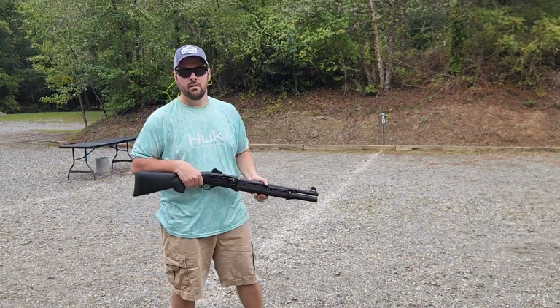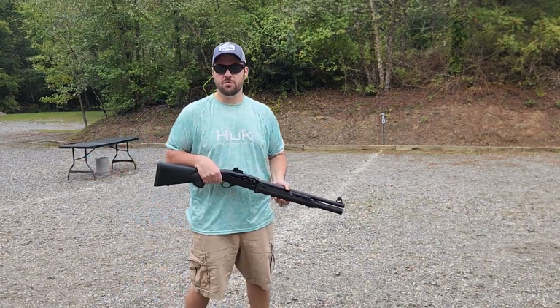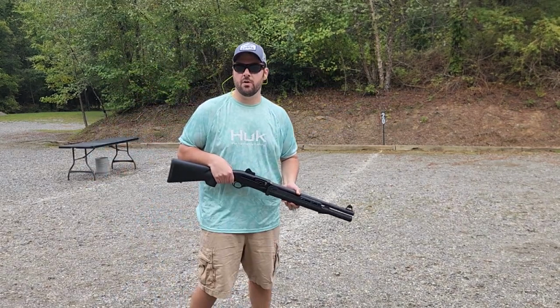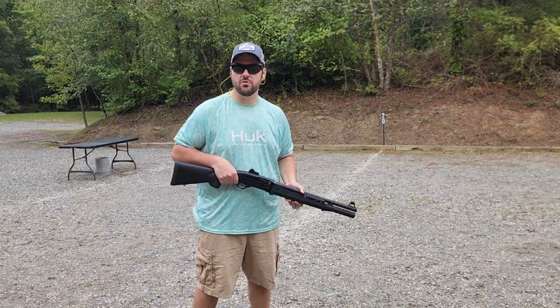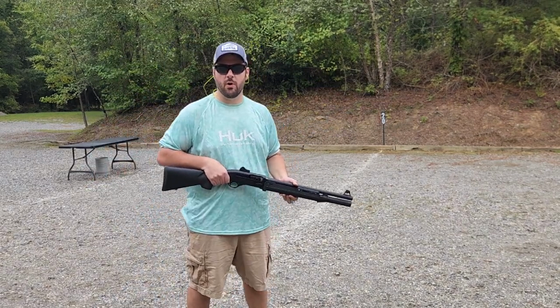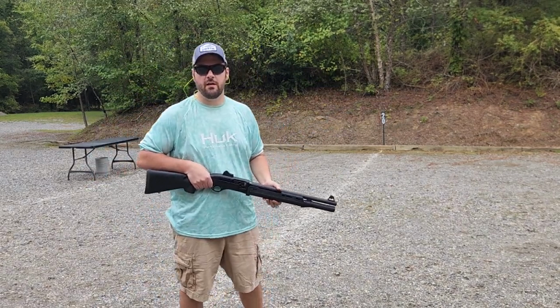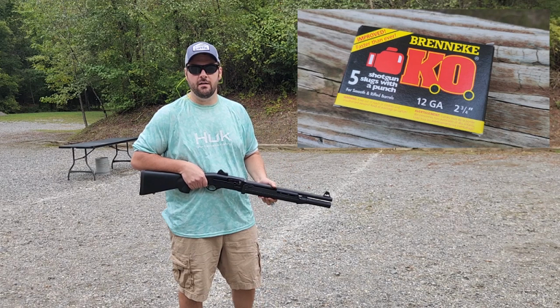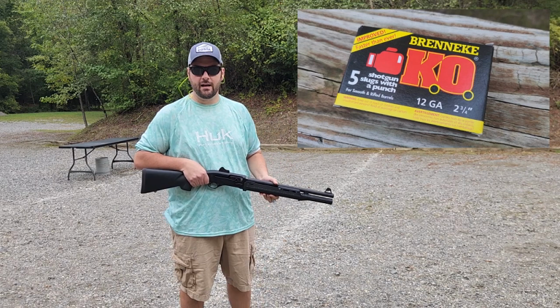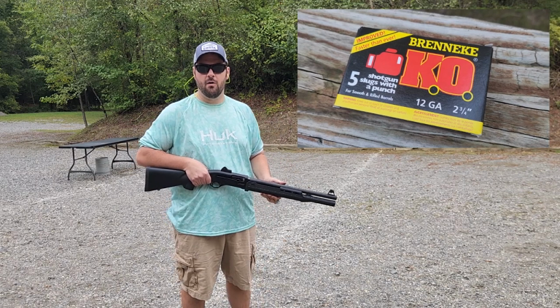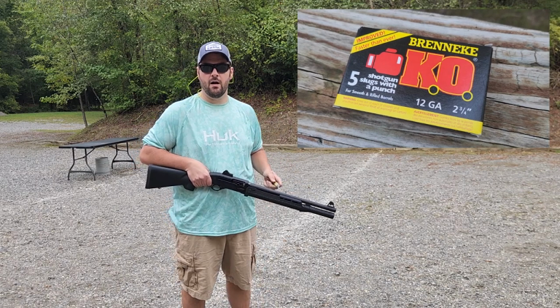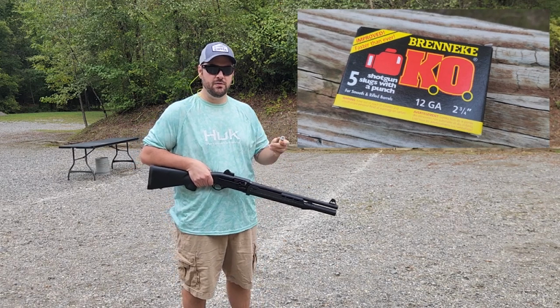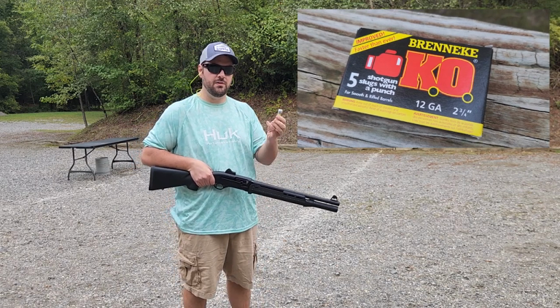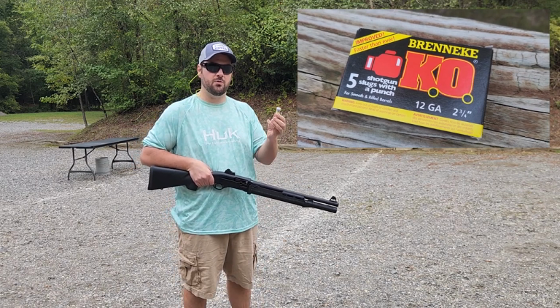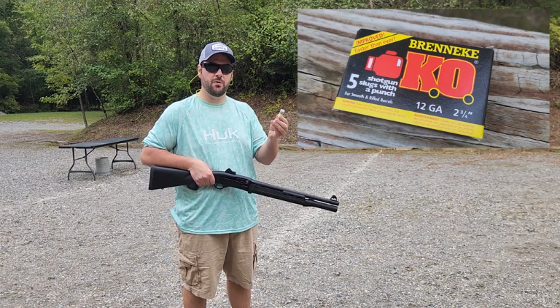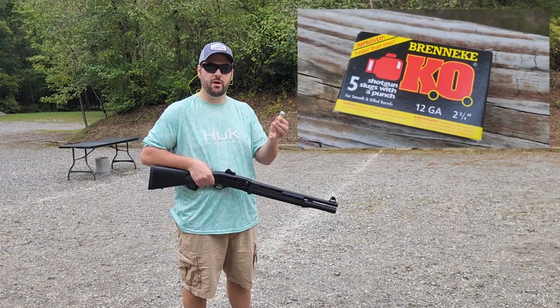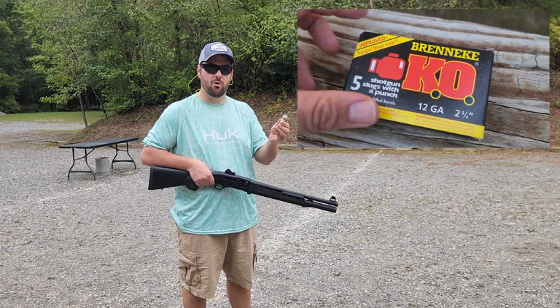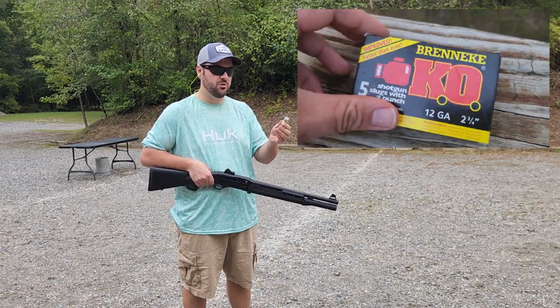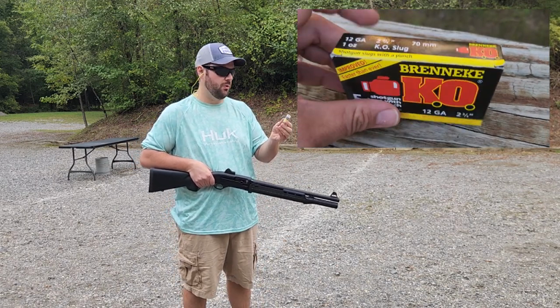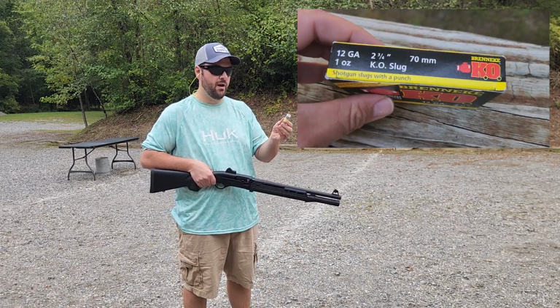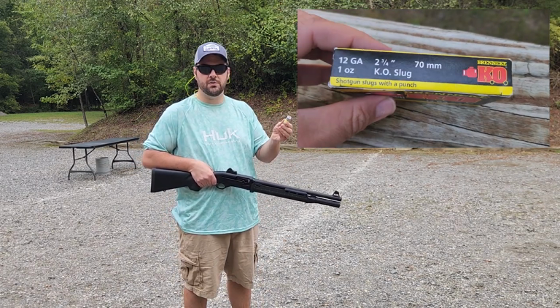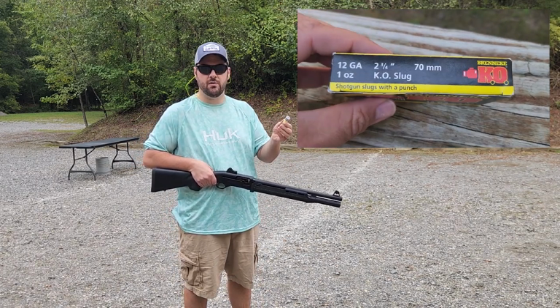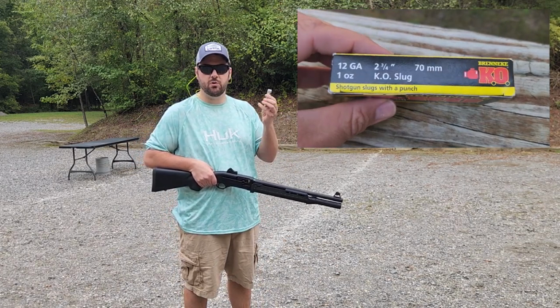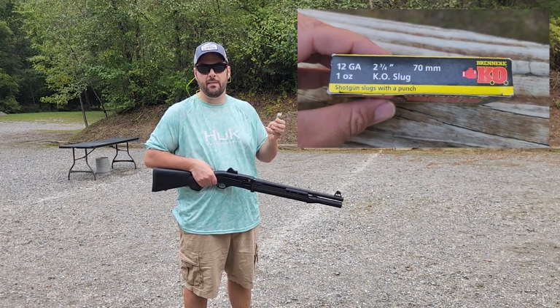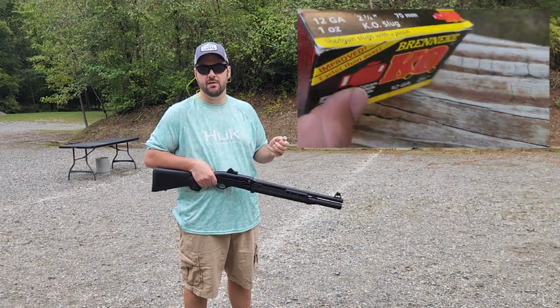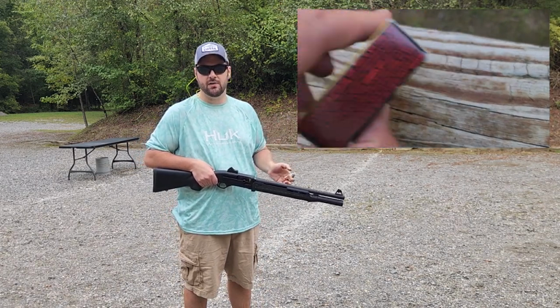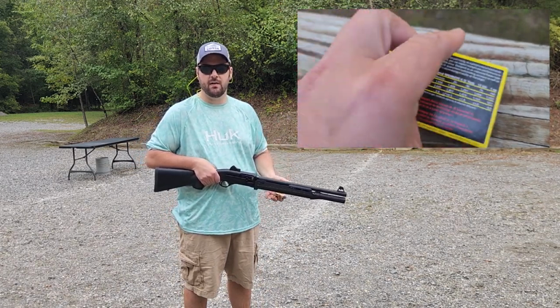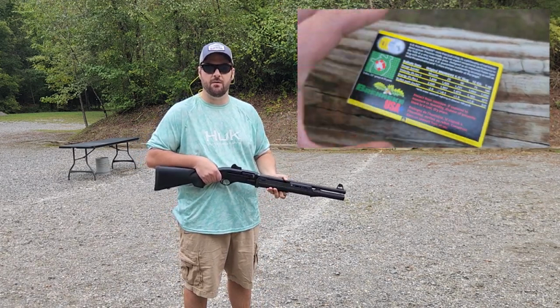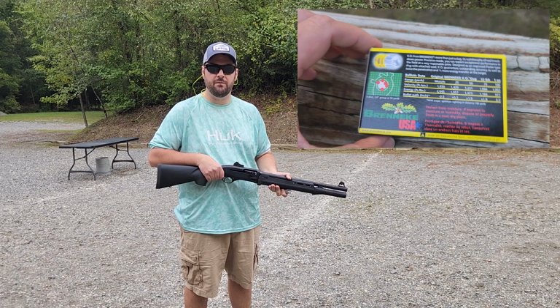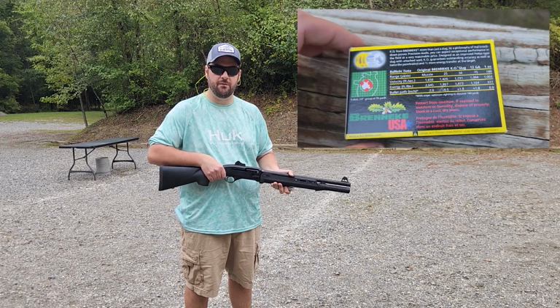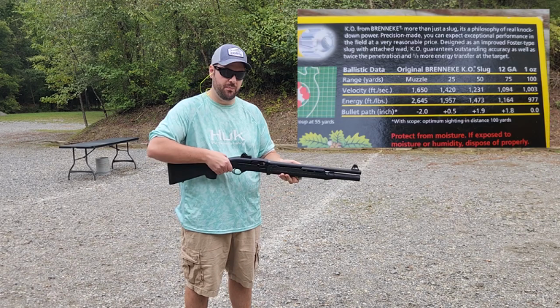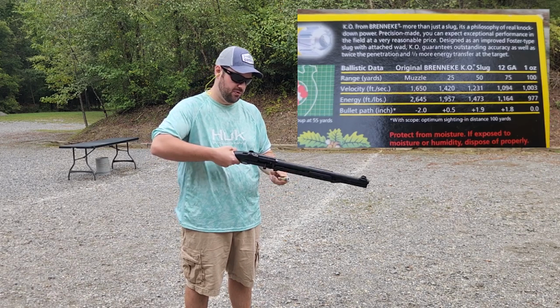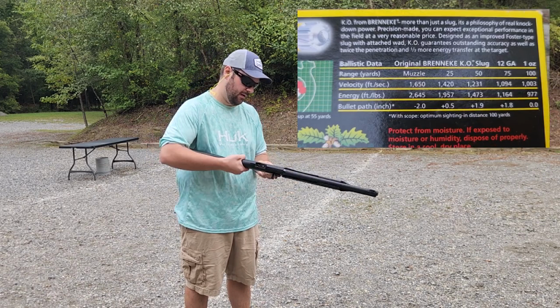Next we're going to use Brenneke Knockout rounds. These are two-and-three-quarter inch with one ounce slugs screaming out at 1,650 feet per second.